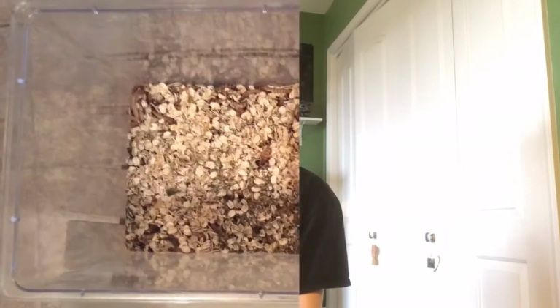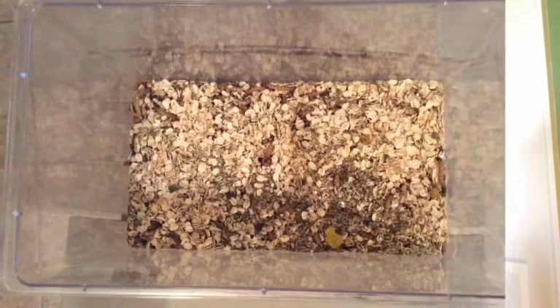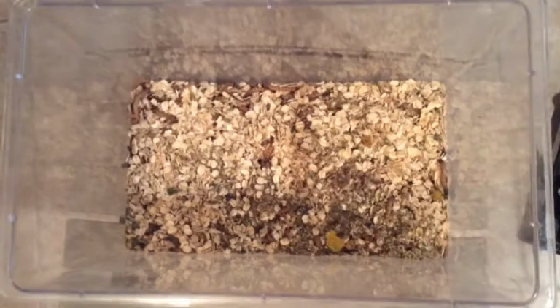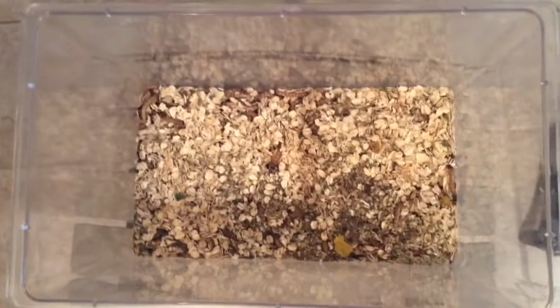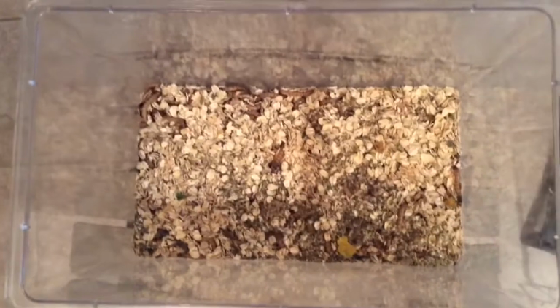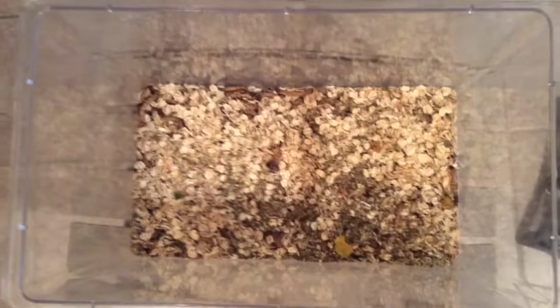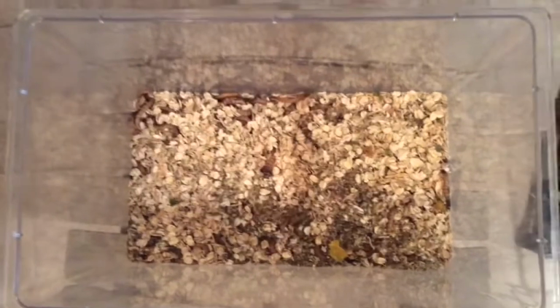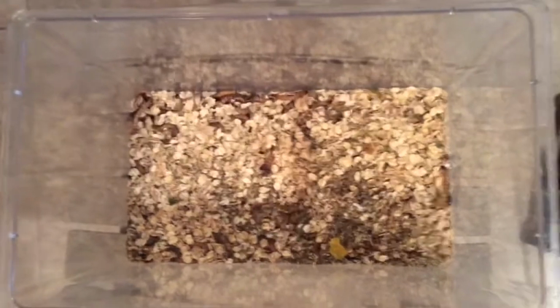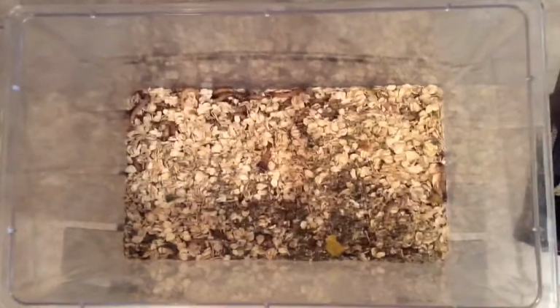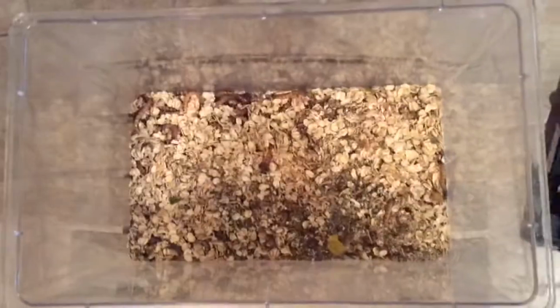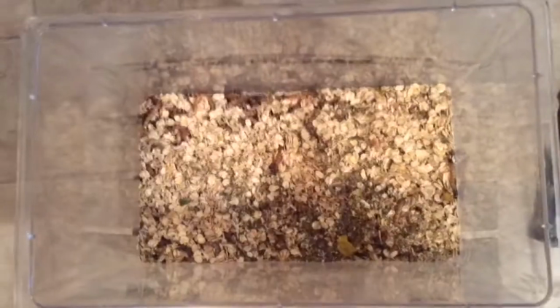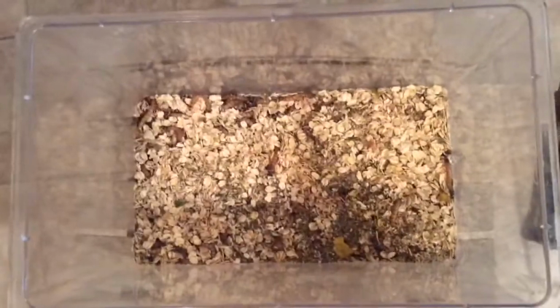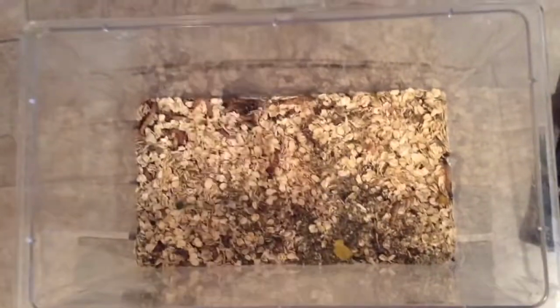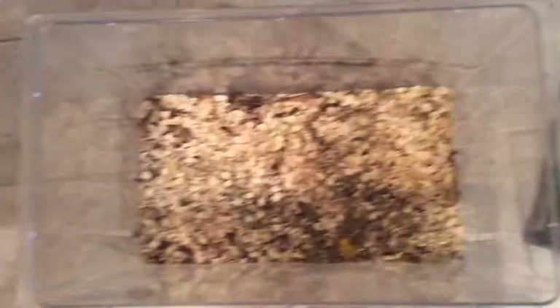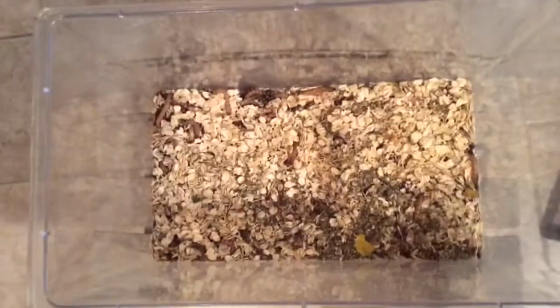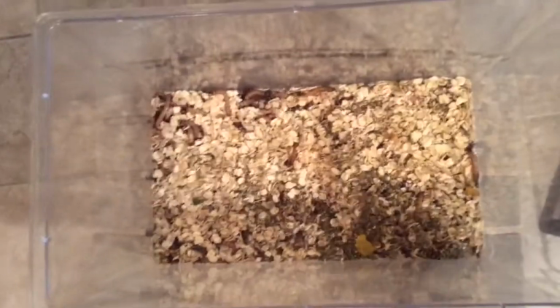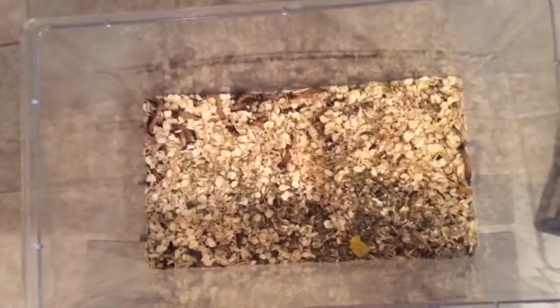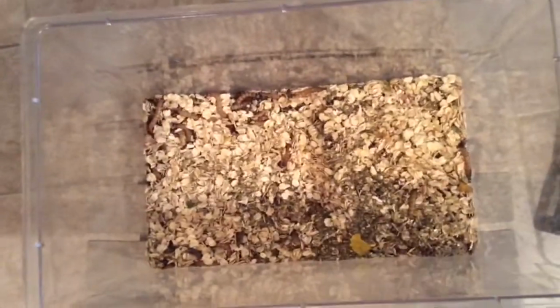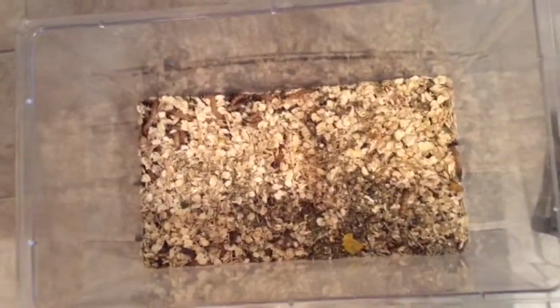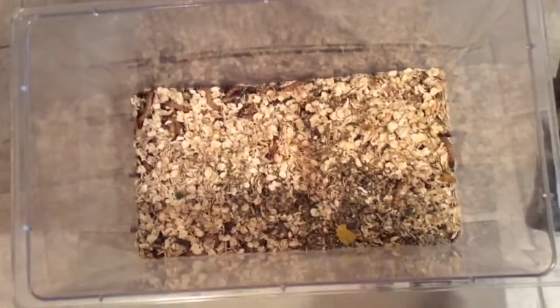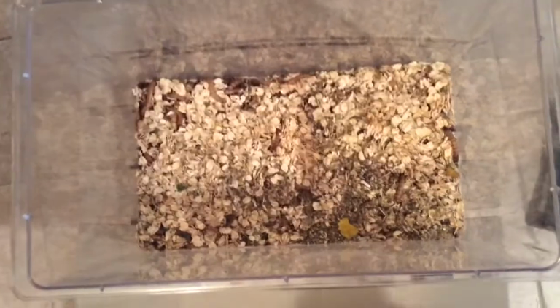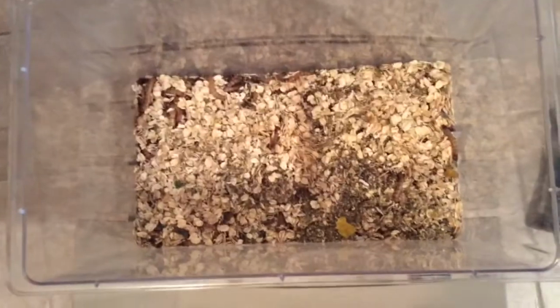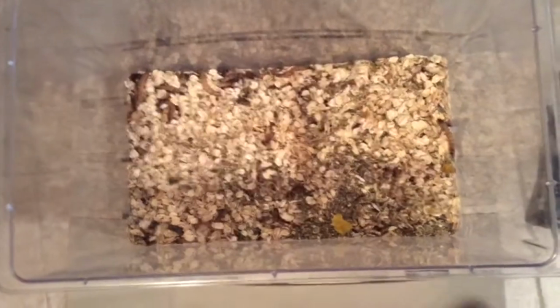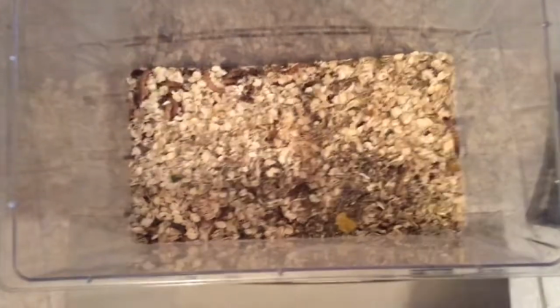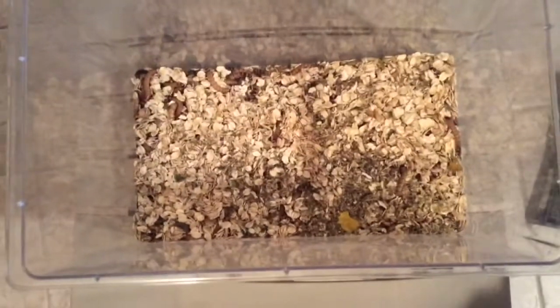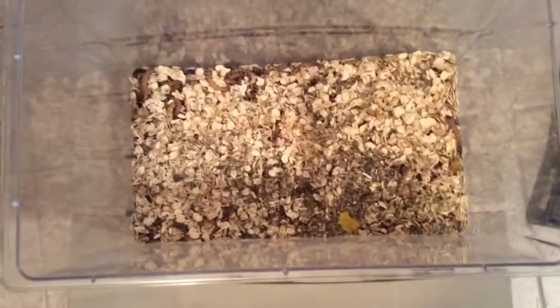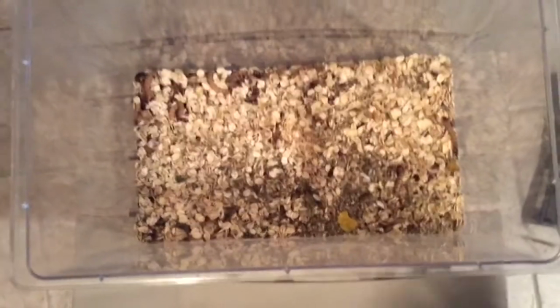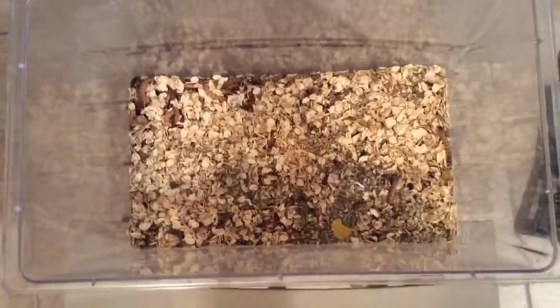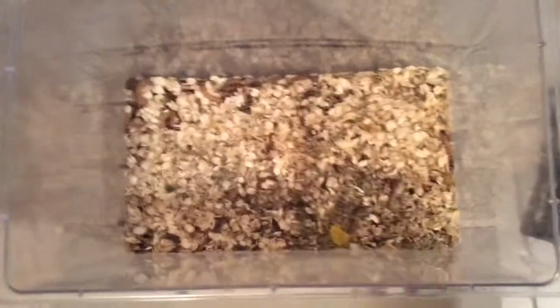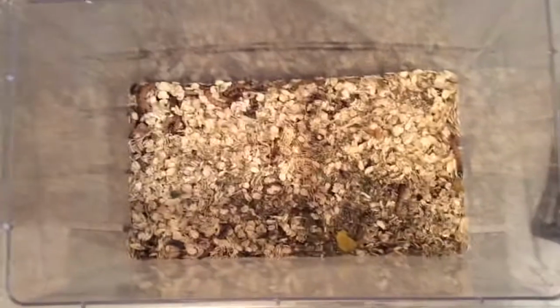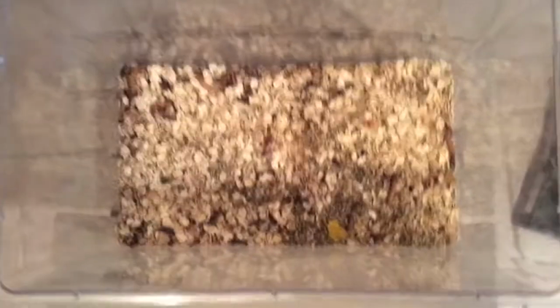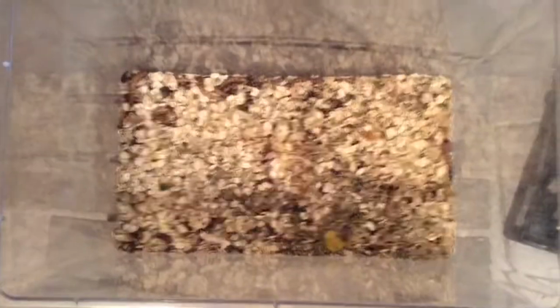So this here is my superworm tub. It is a little bit empty at the moment, and as I mentioned, this is also going to be a setup video. So what I did is I removed everything, and I will show you step by step on how to properly set up superworms.